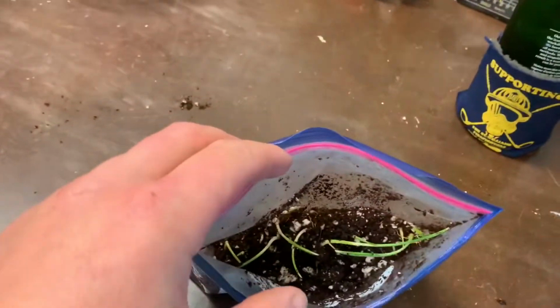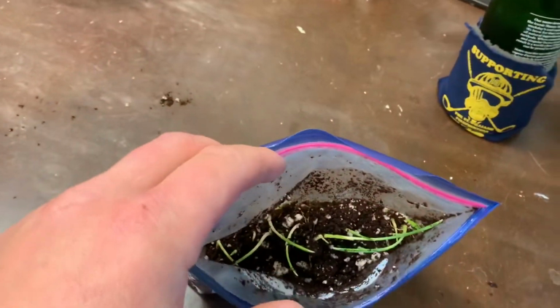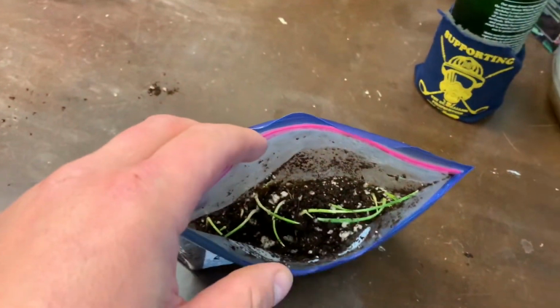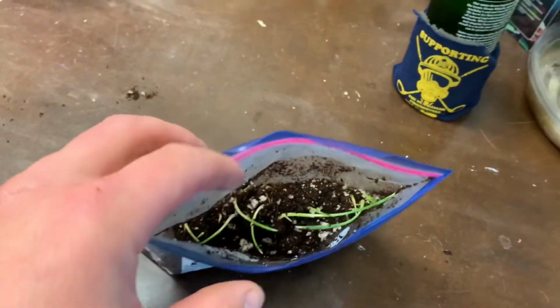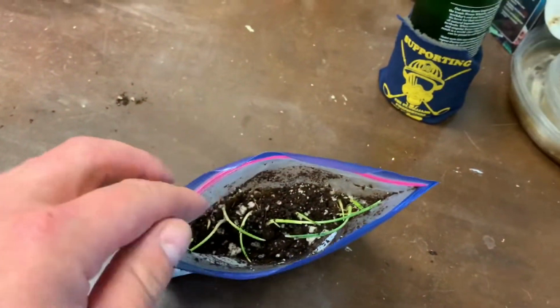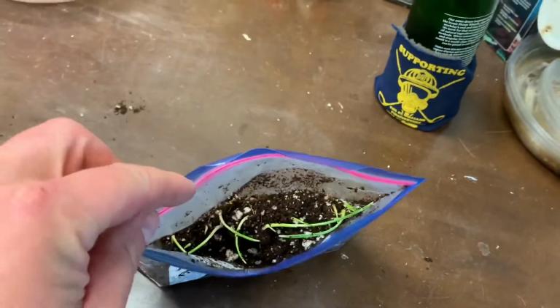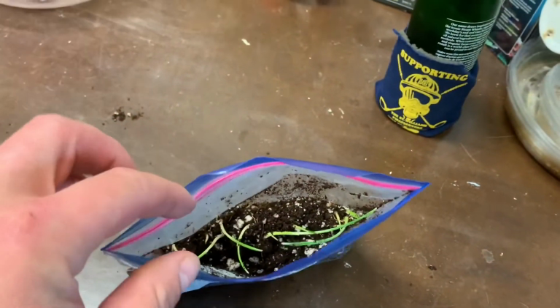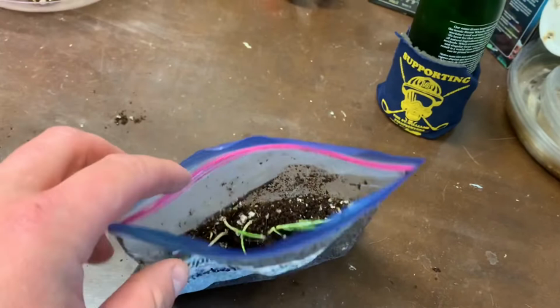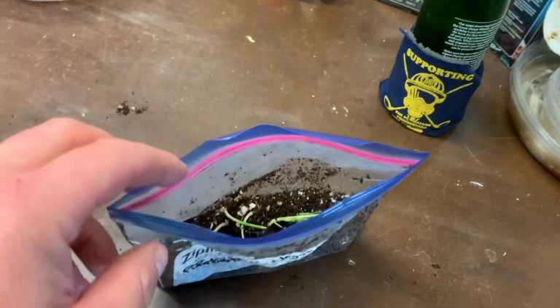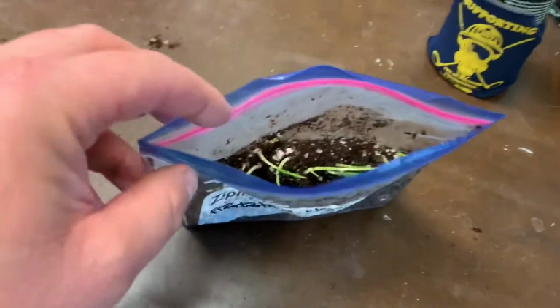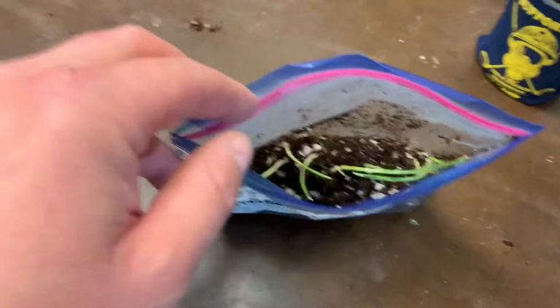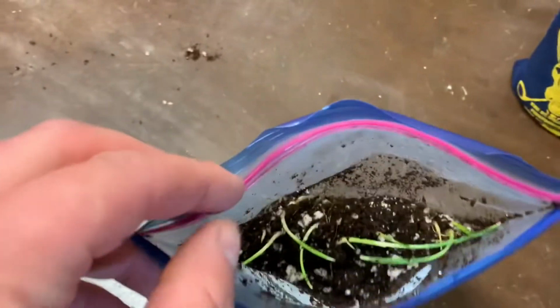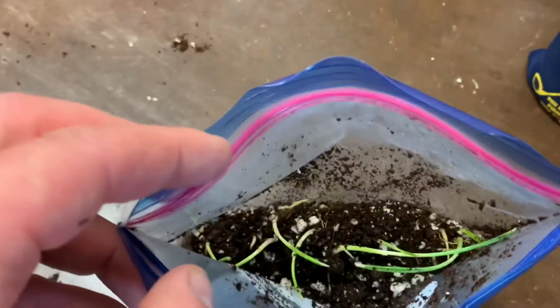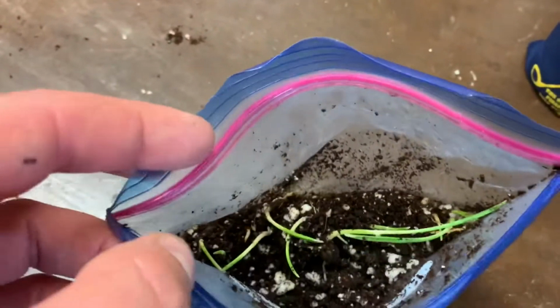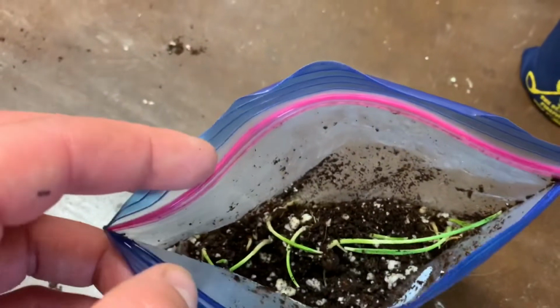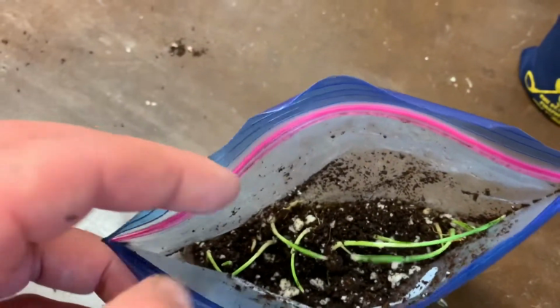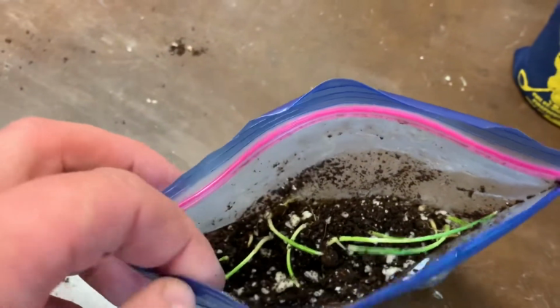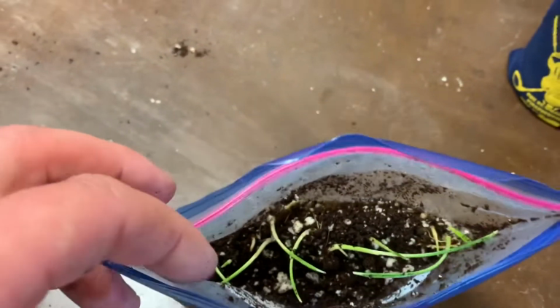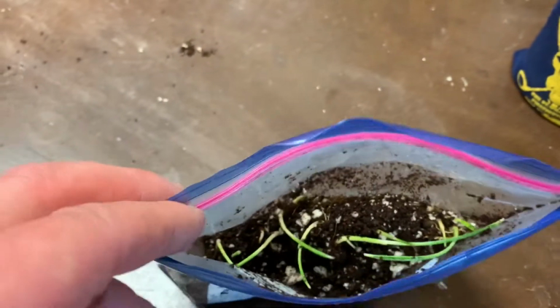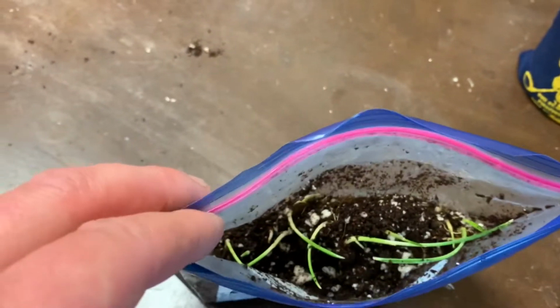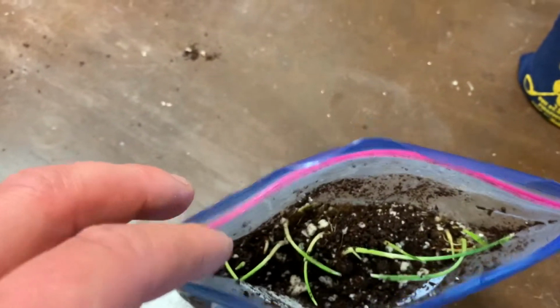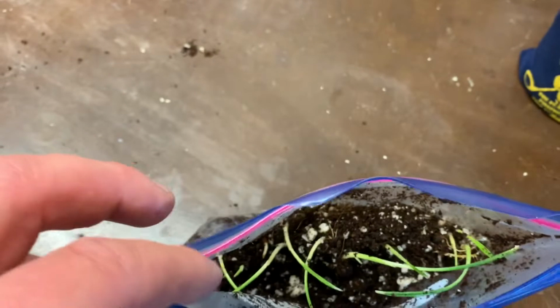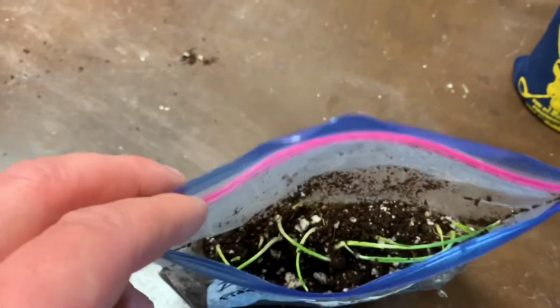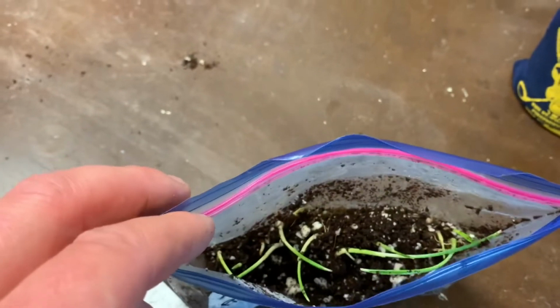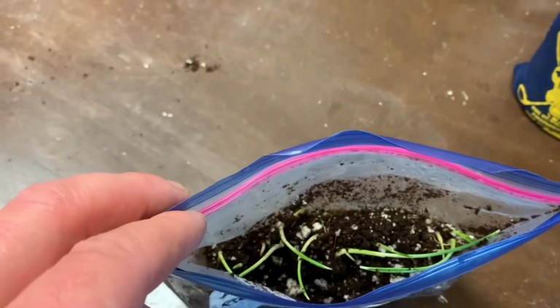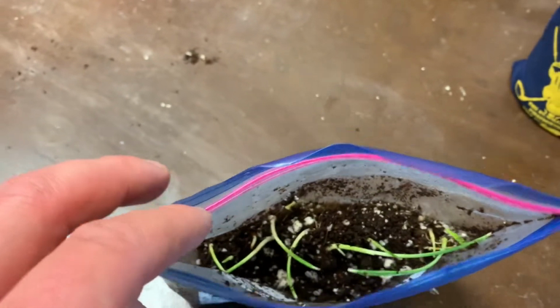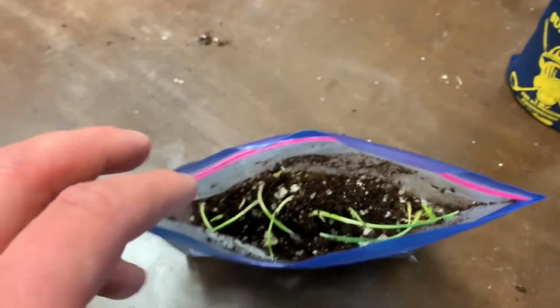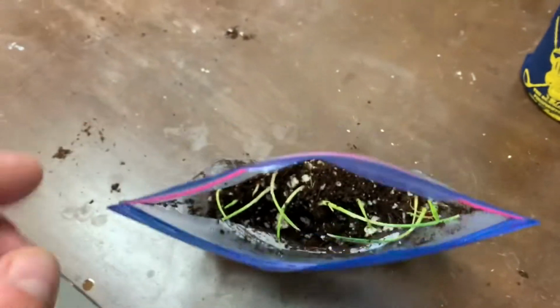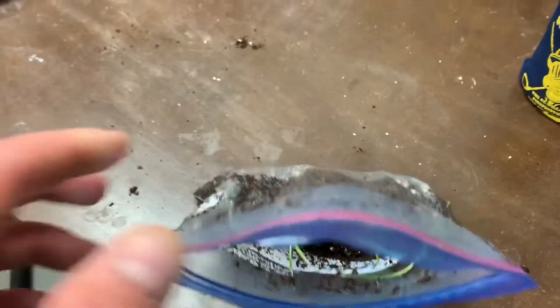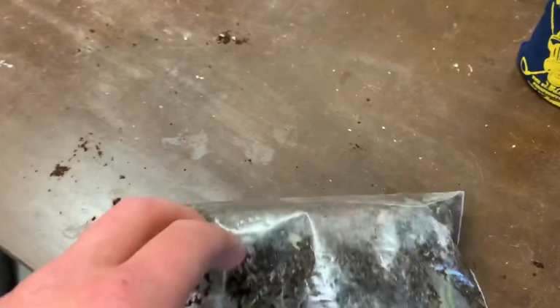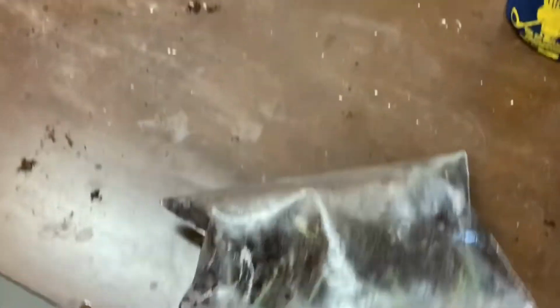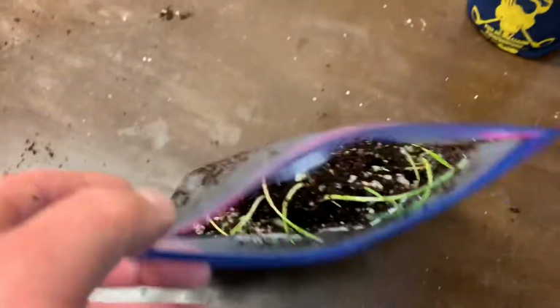So it is May, meaning we had about a month and a half between sowing and being in the community pot. They've been at 95 degrees Fahrenheit, steady, non-stop.